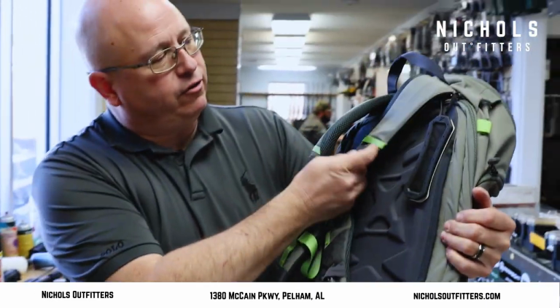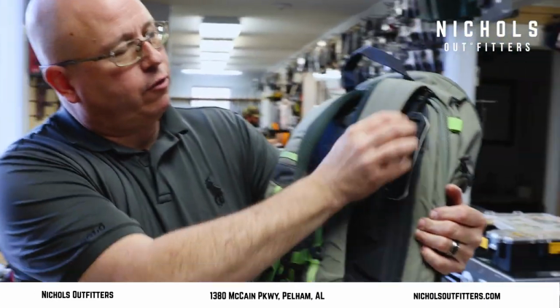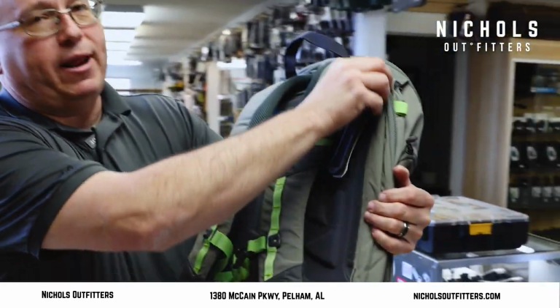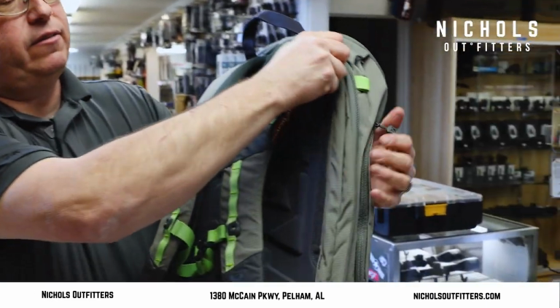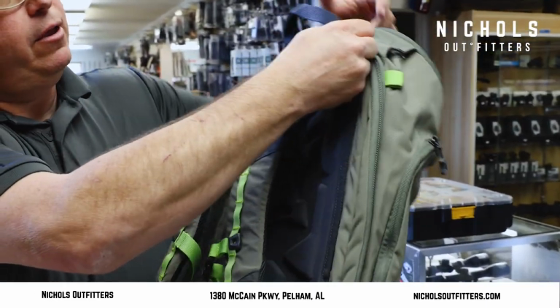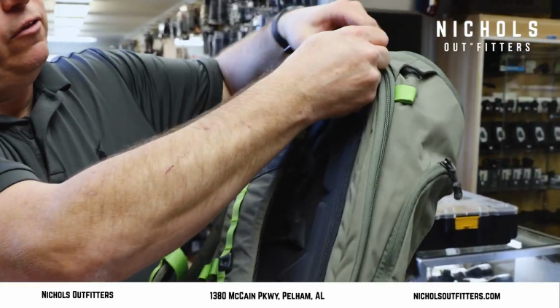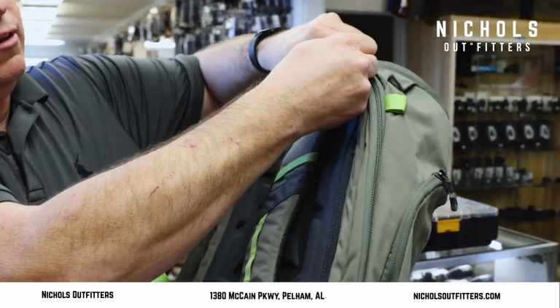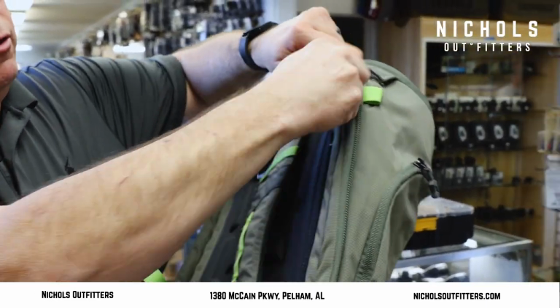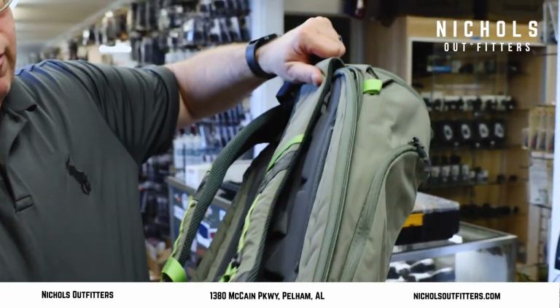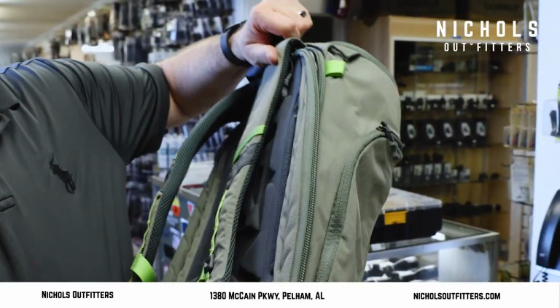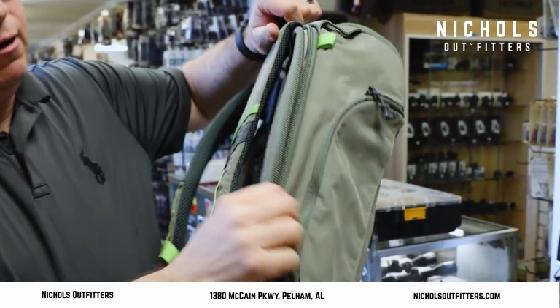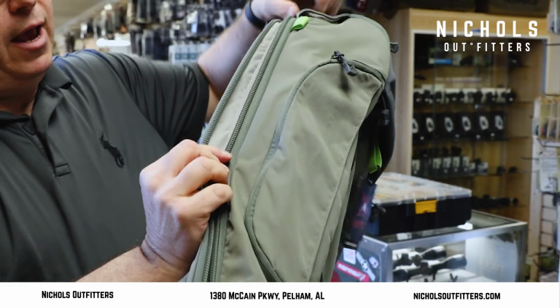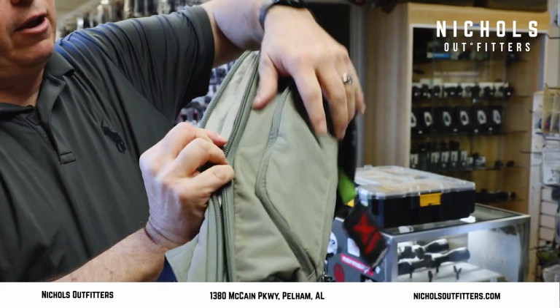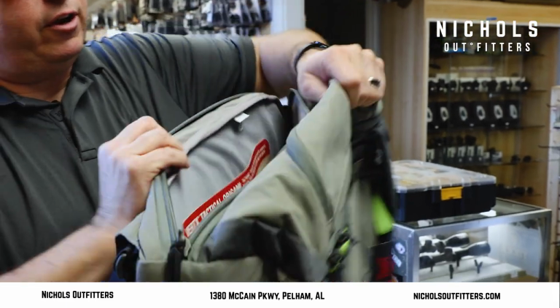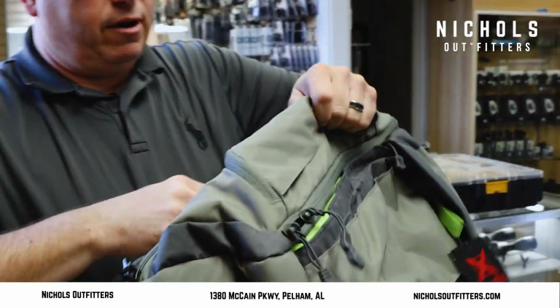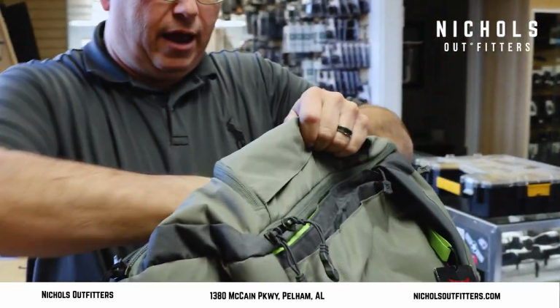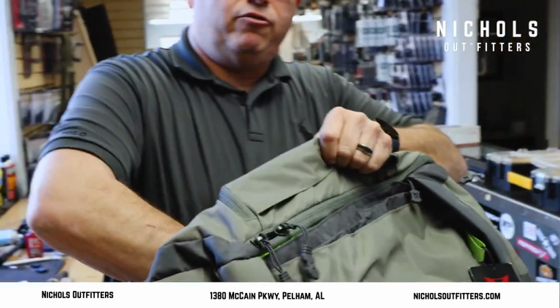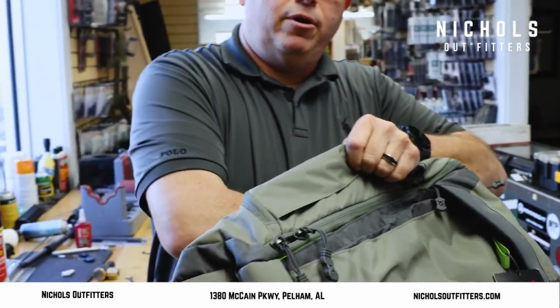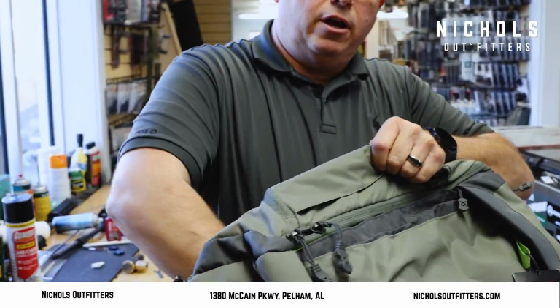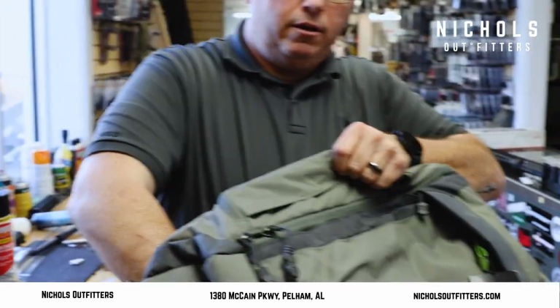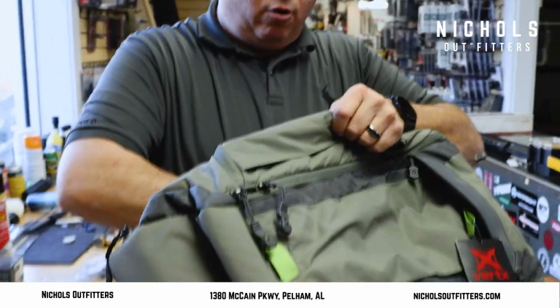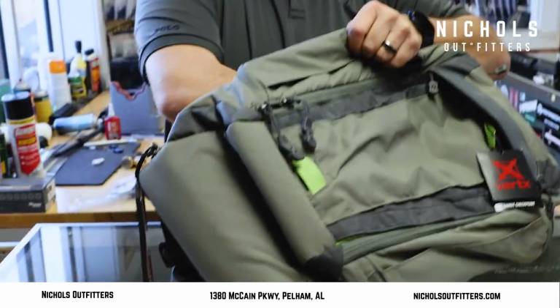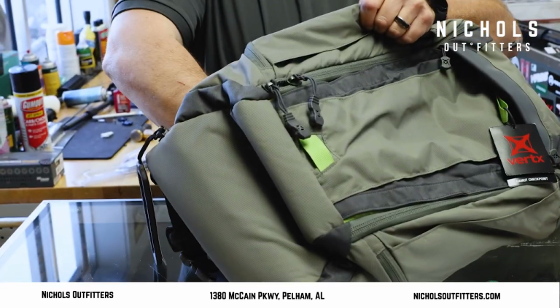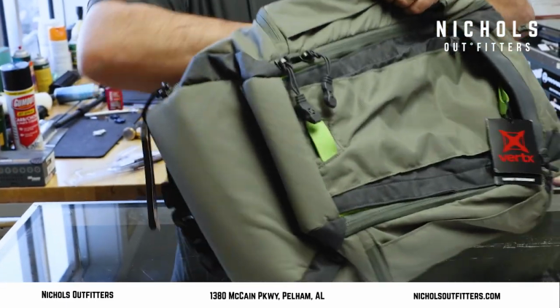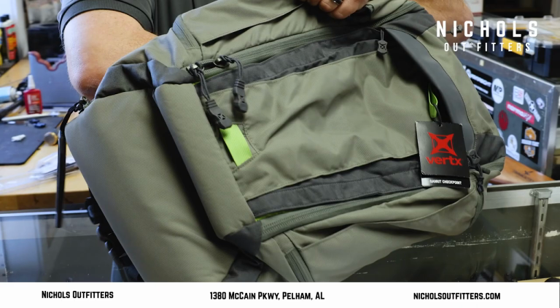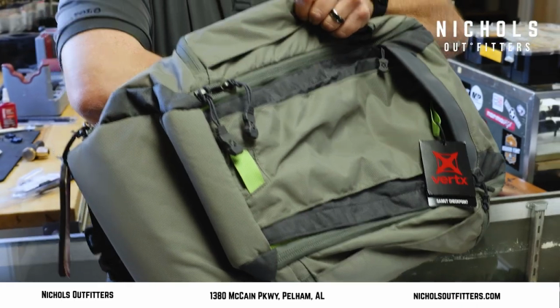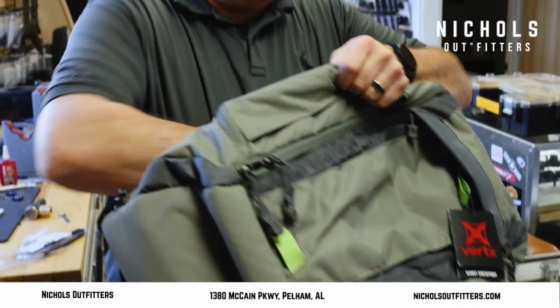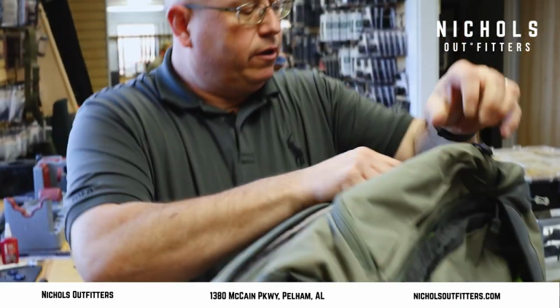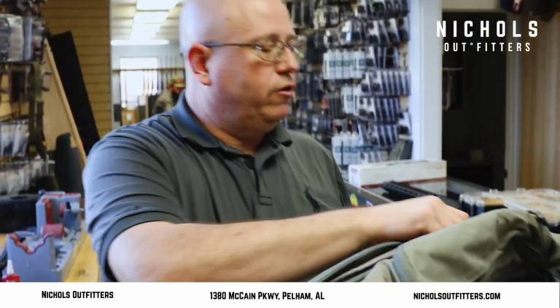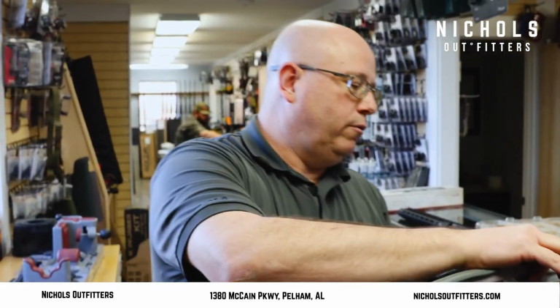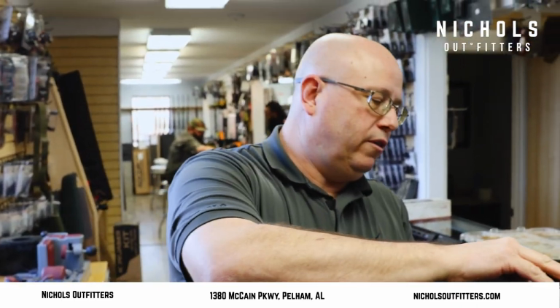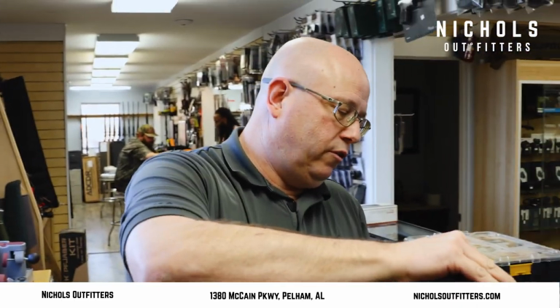This particular one actually has a very neat feature called a rapid access tab. This allows you to just grab it right there and reach in — there's a place where you can put a gun or other gear and get to it fairly quickly.